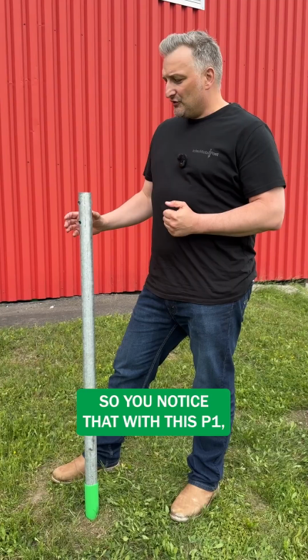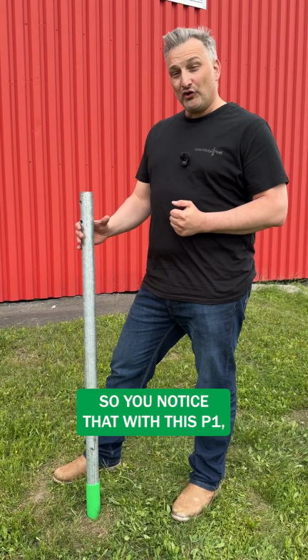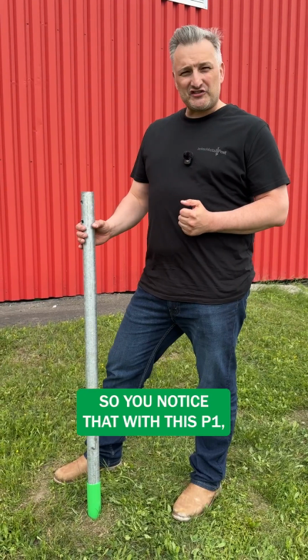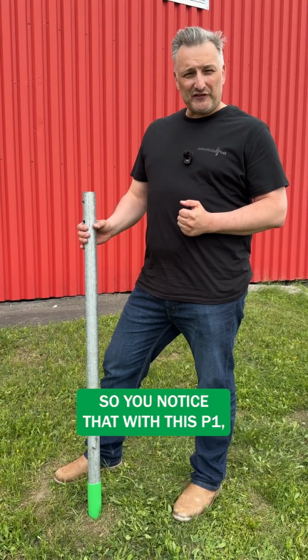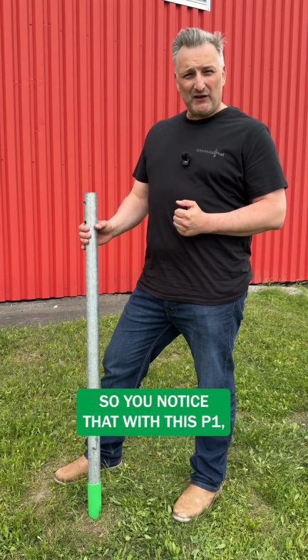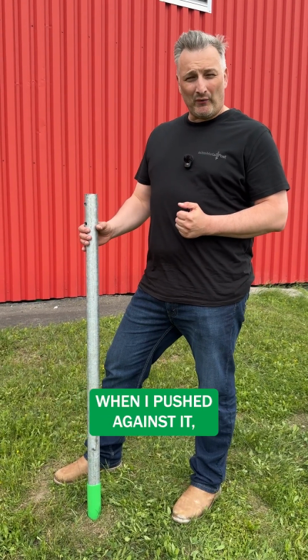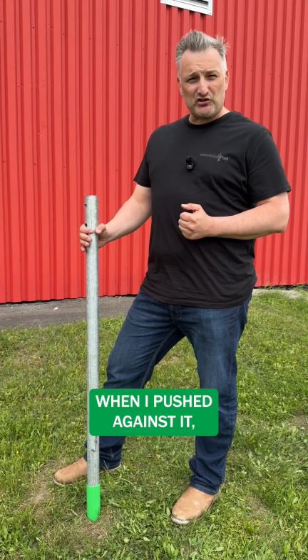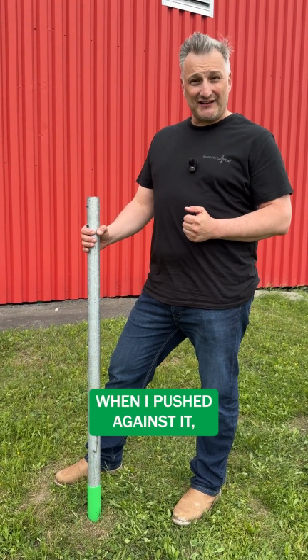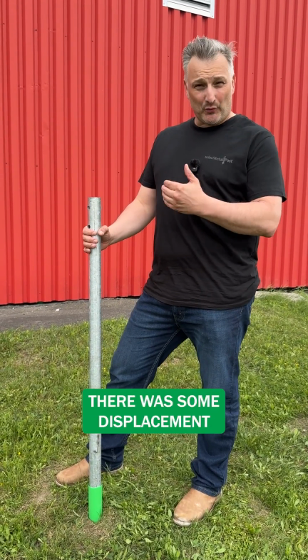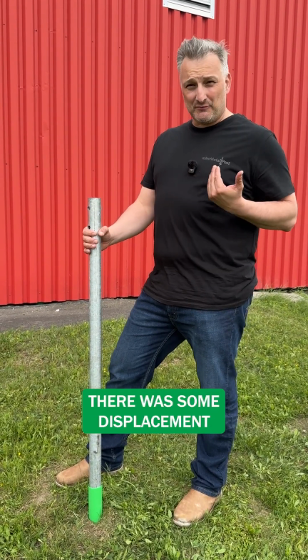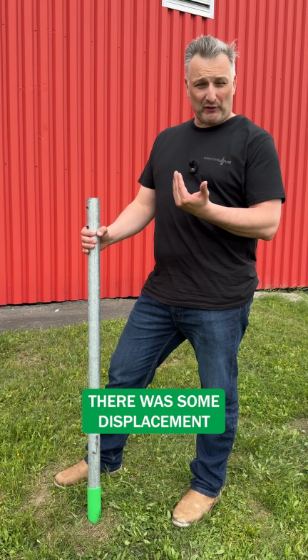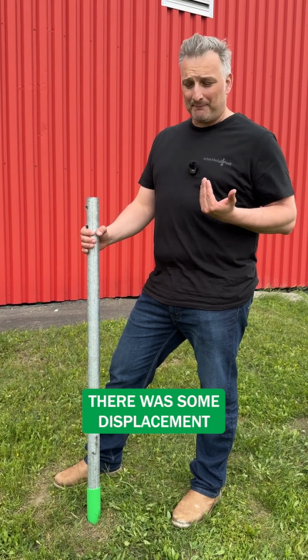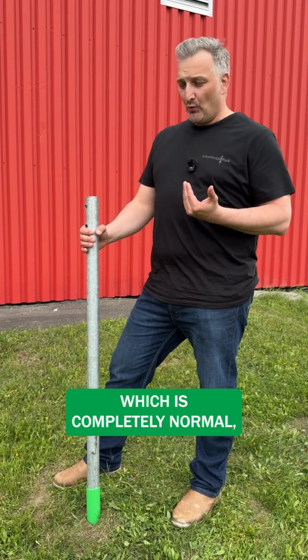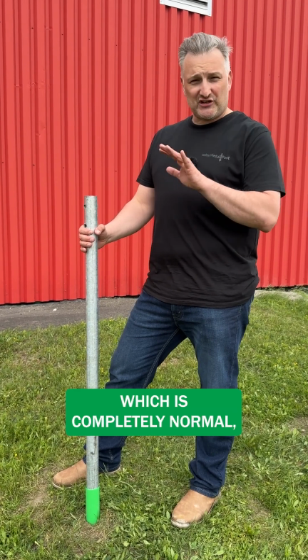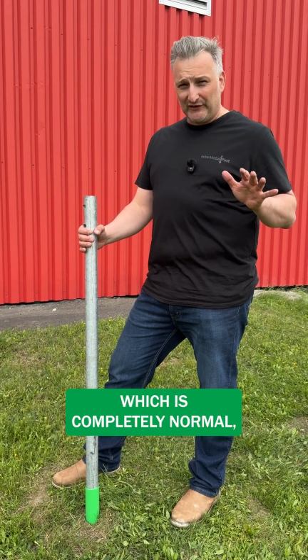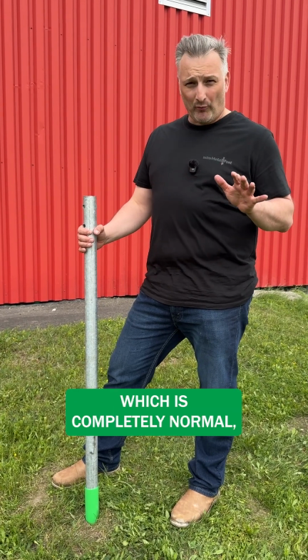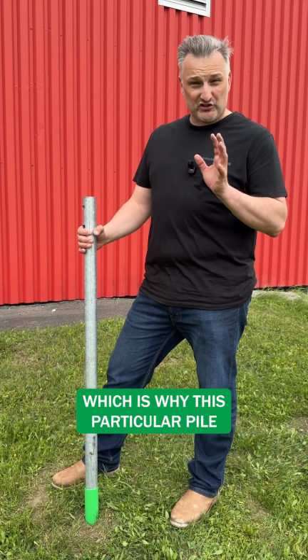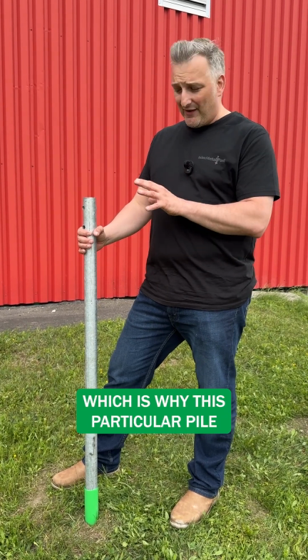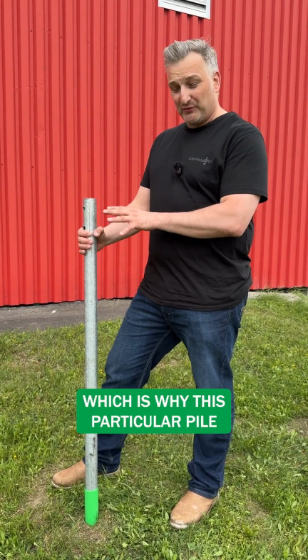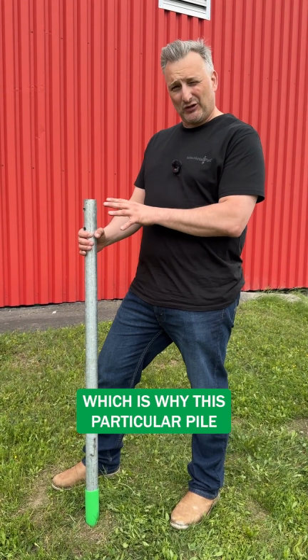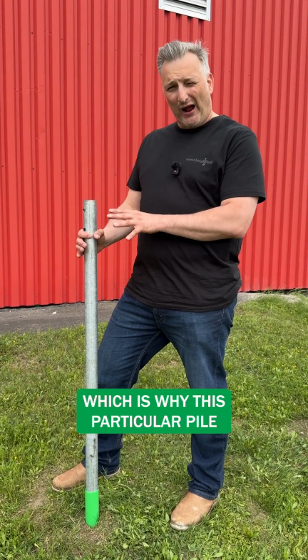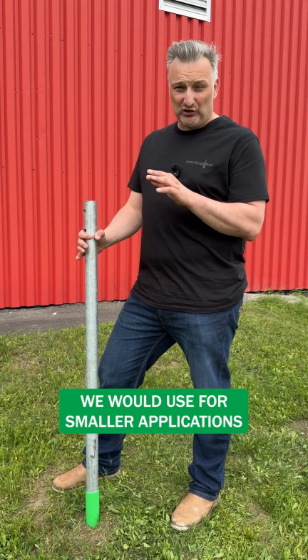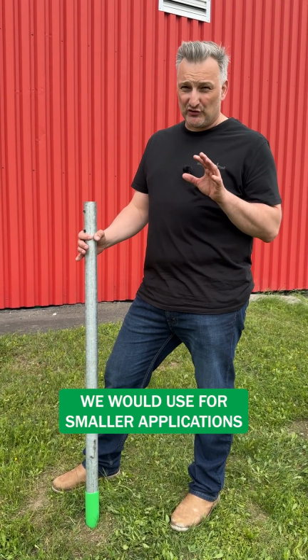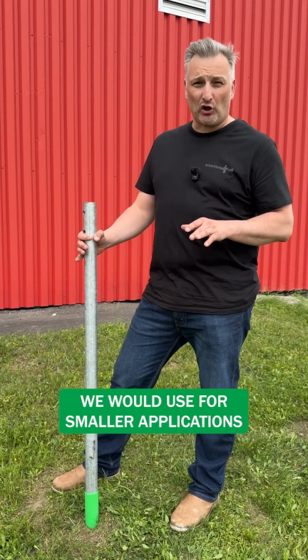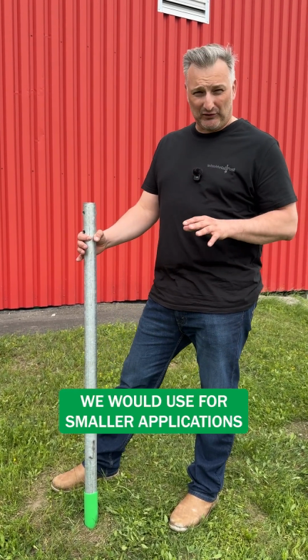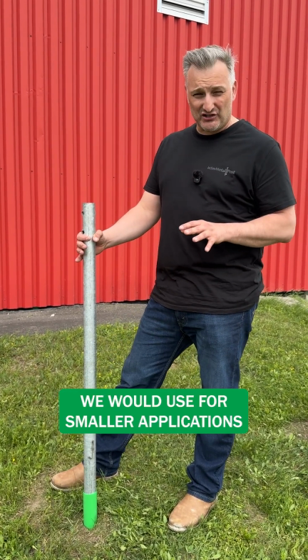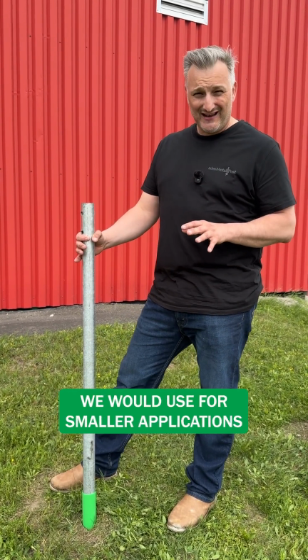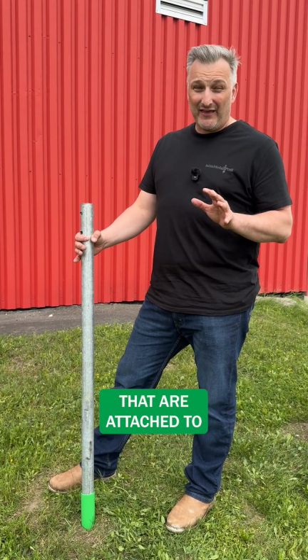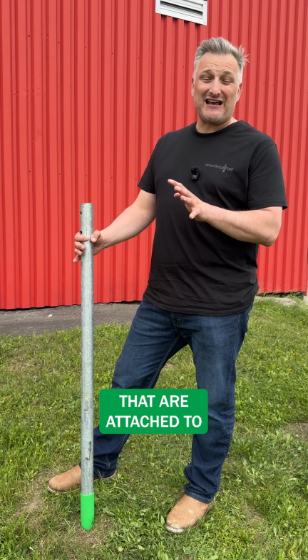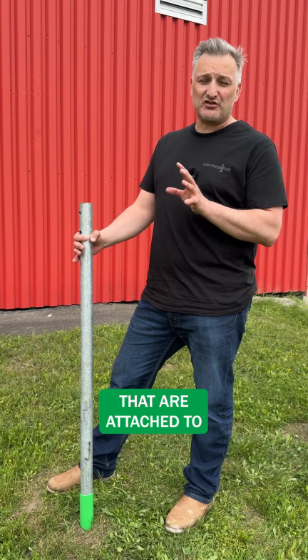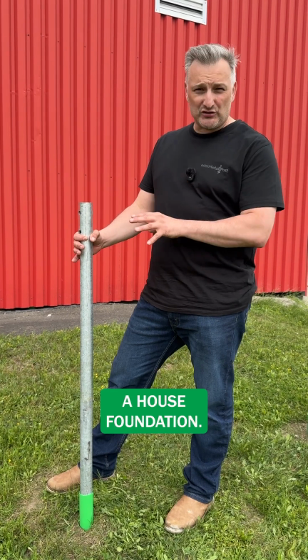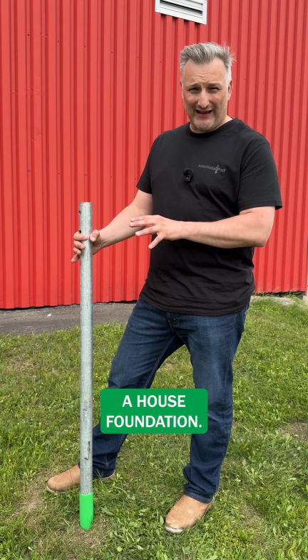You'll notice that with this P1, when I pushed against it there was some displacement, which is completely normal — which is why this particular pile we would use for smaller applications that are attached to a house foundation.